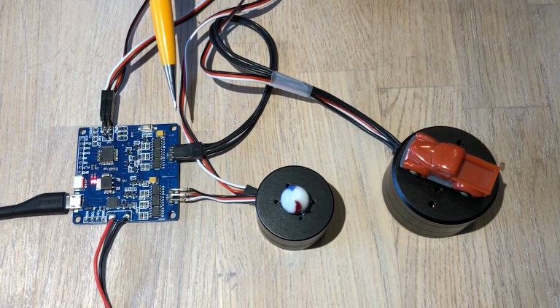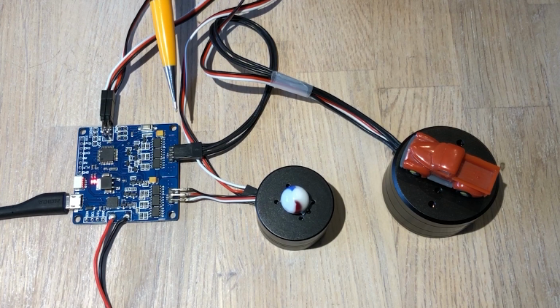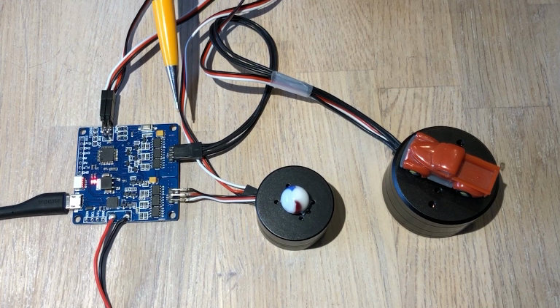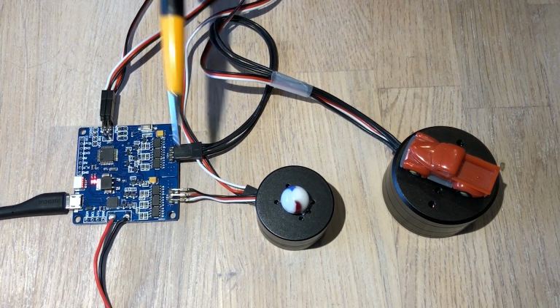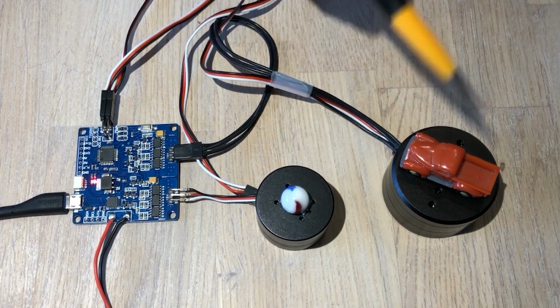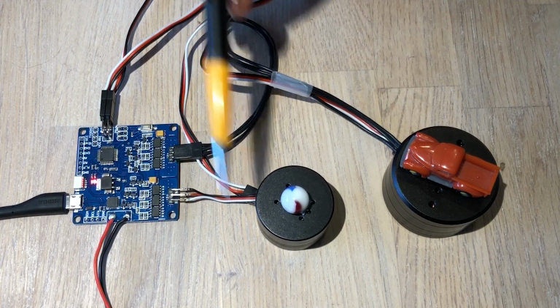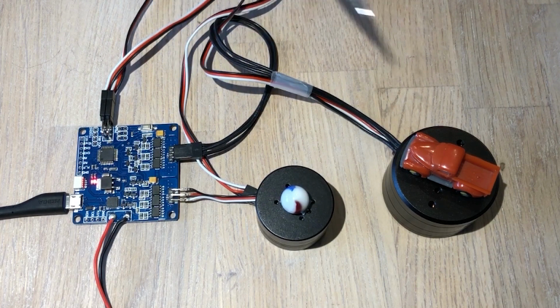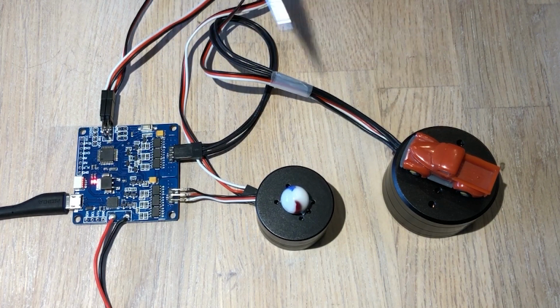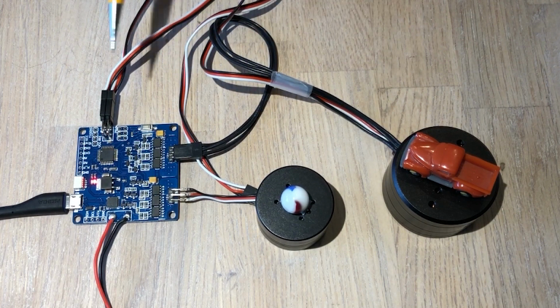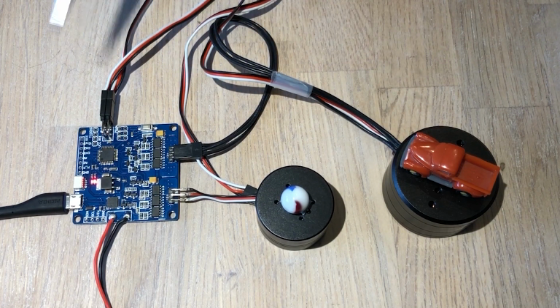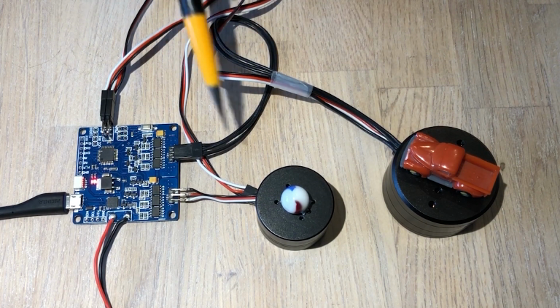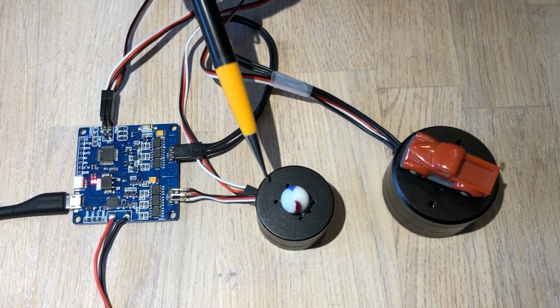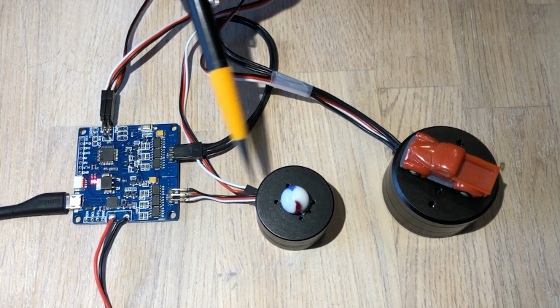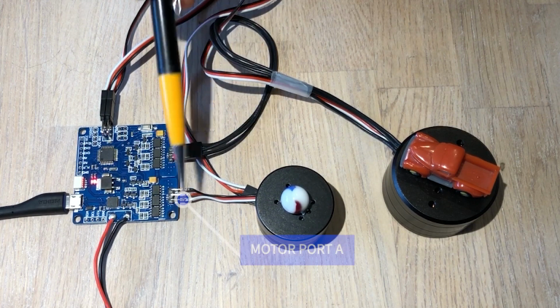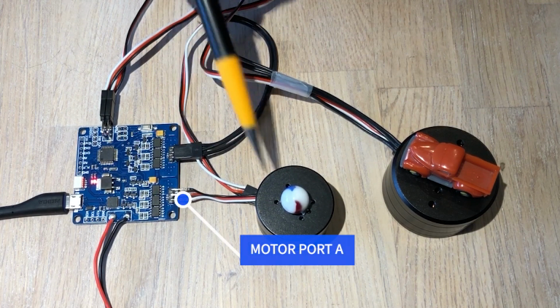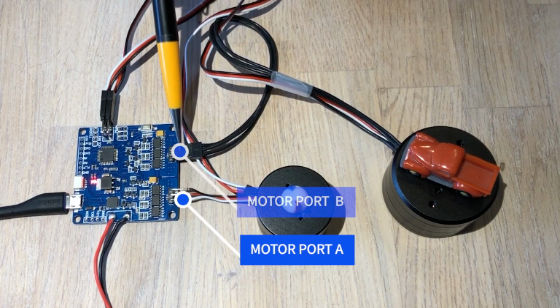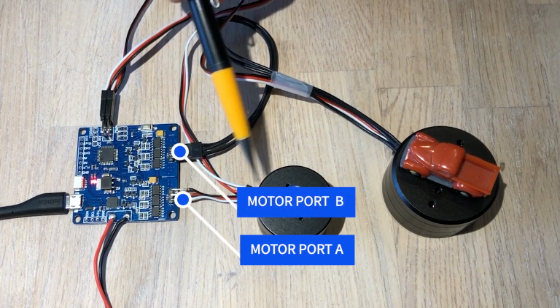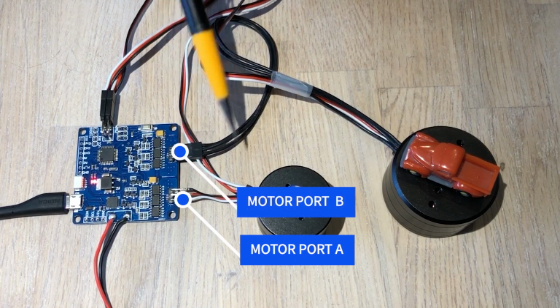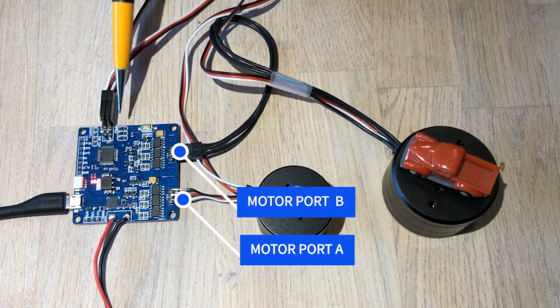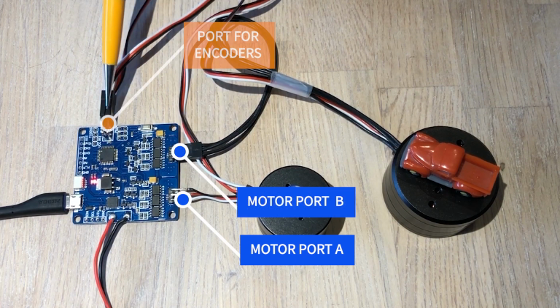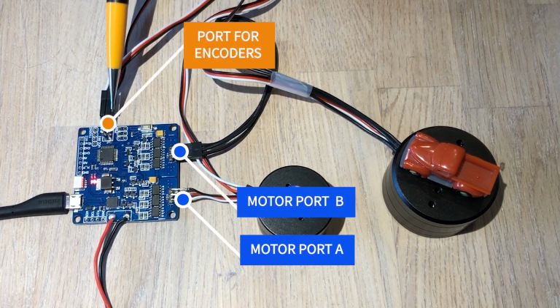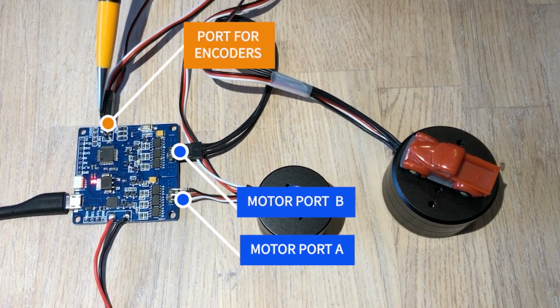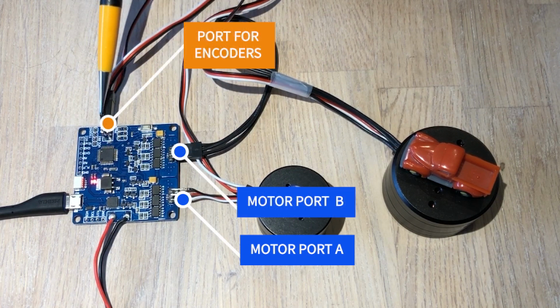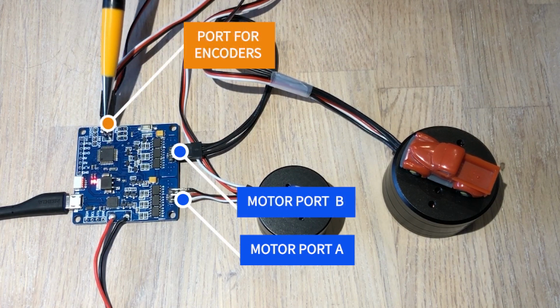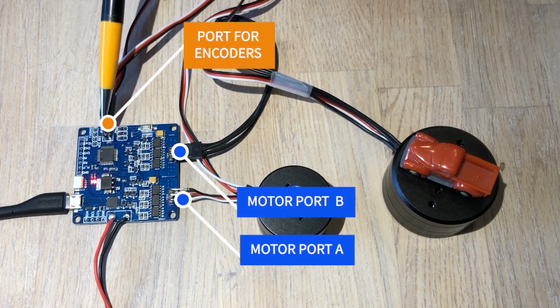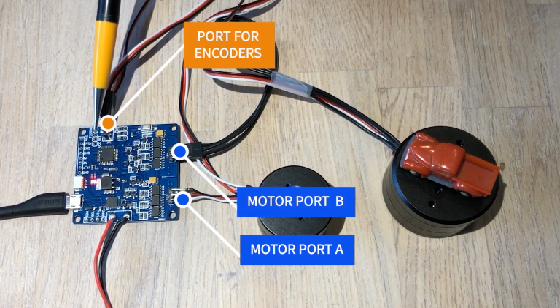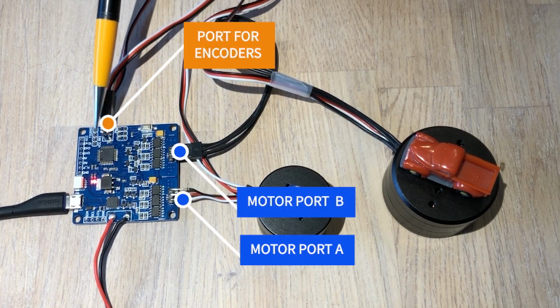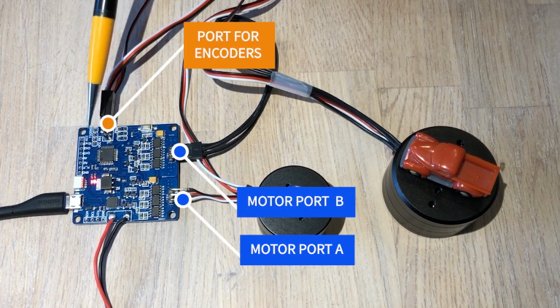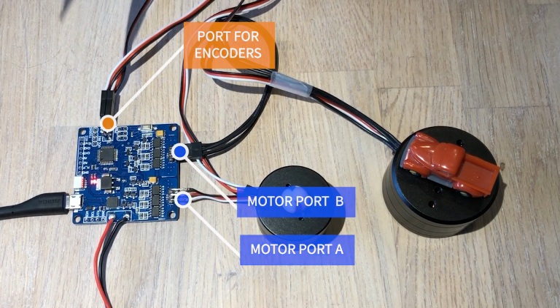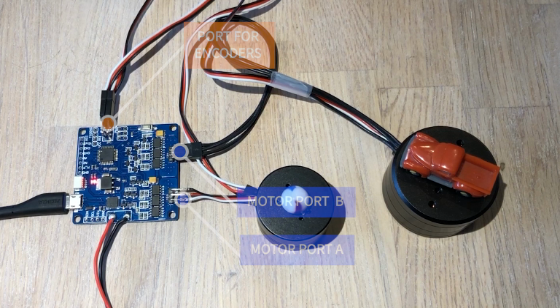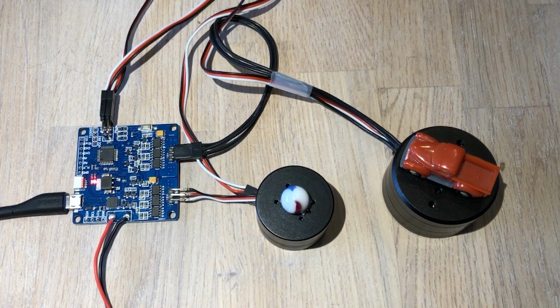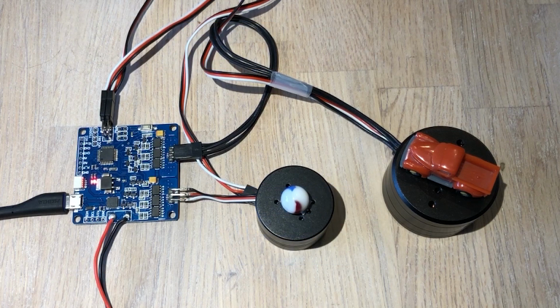And I want to also show you this setup that I have right now. So I have the two motors connected to the ports and then I have the encoders connected into the encoder ports of the new version of the board.